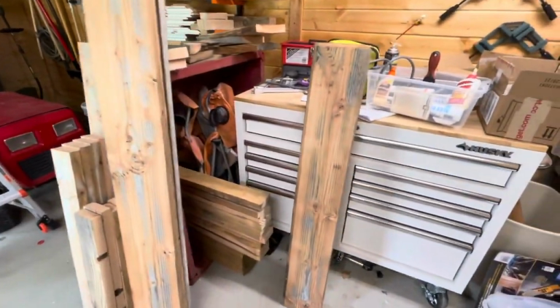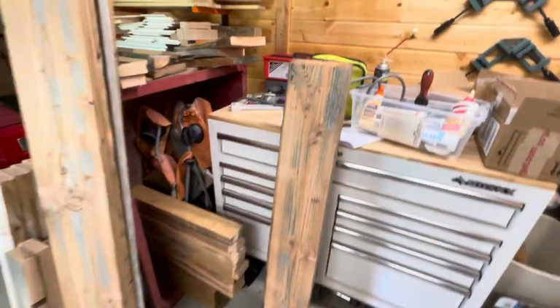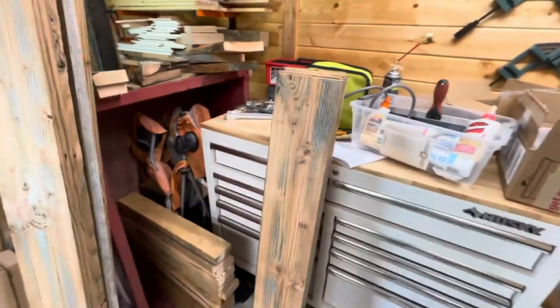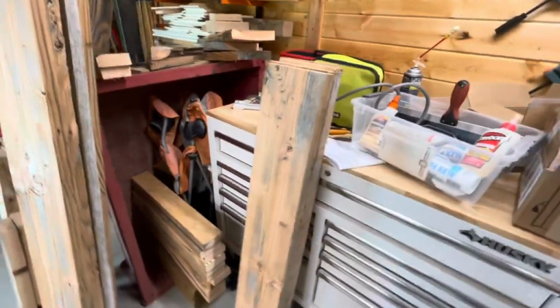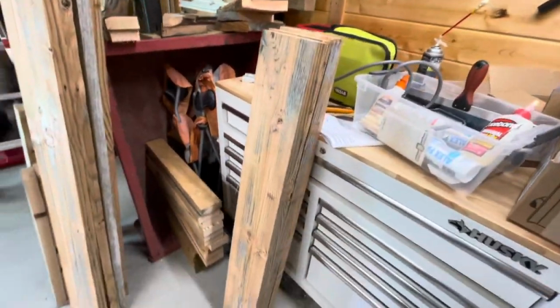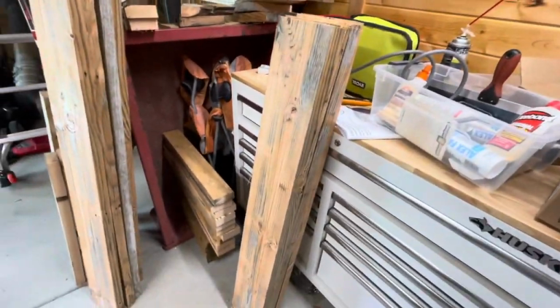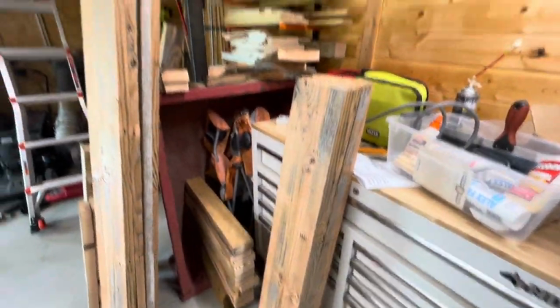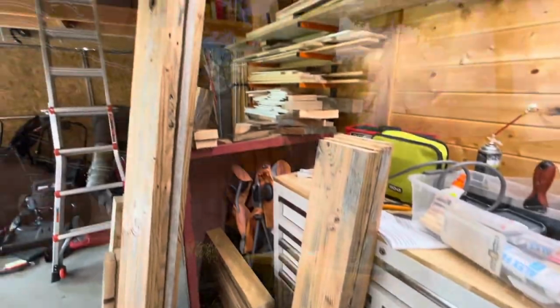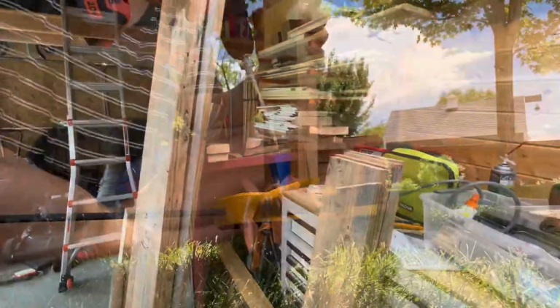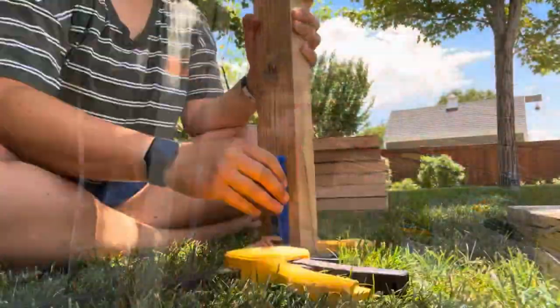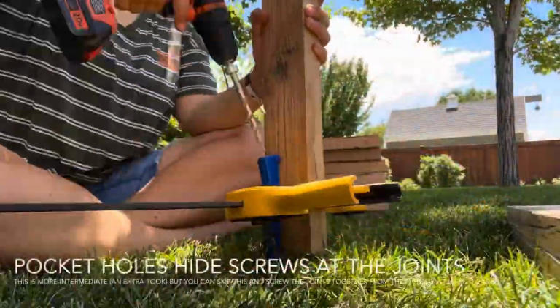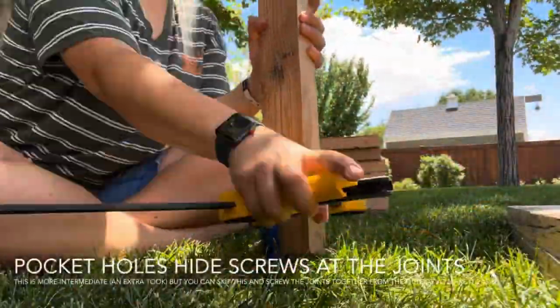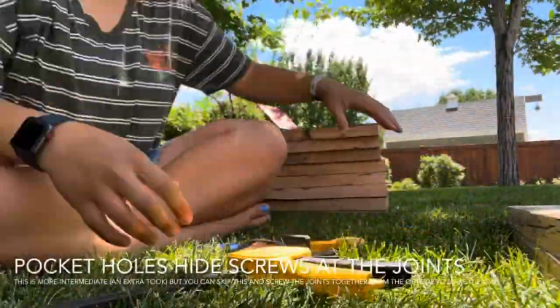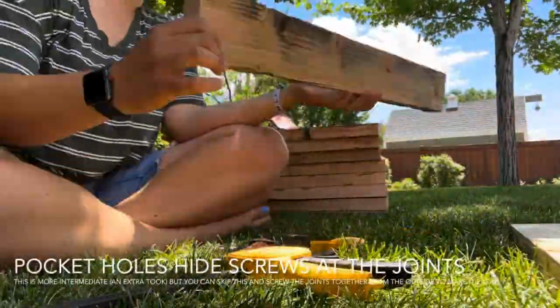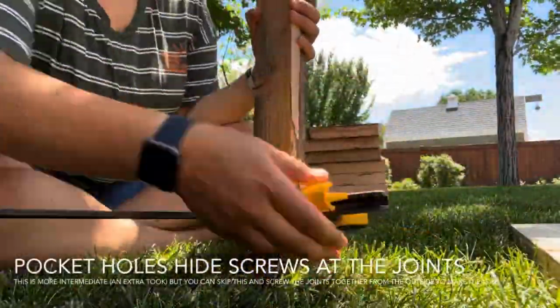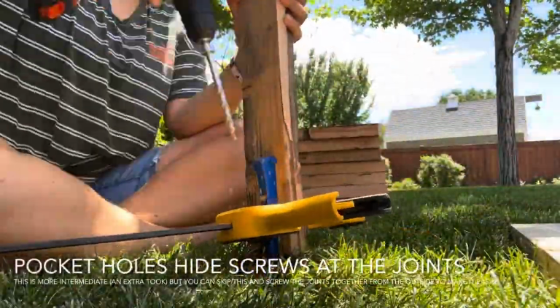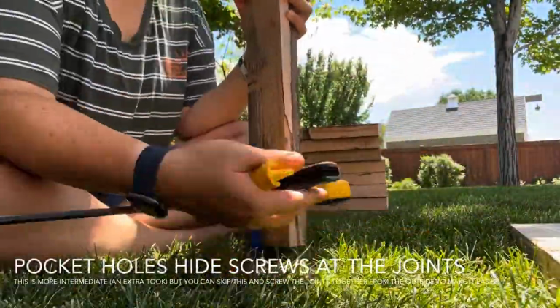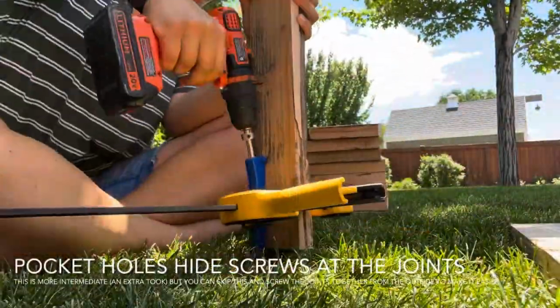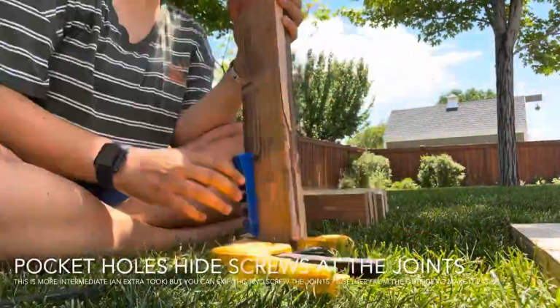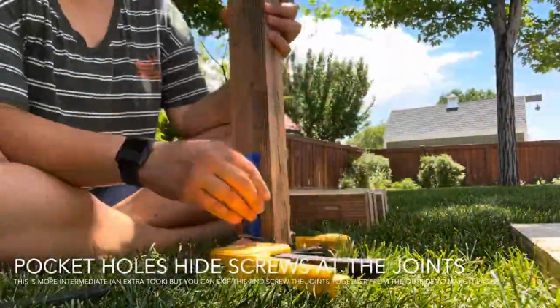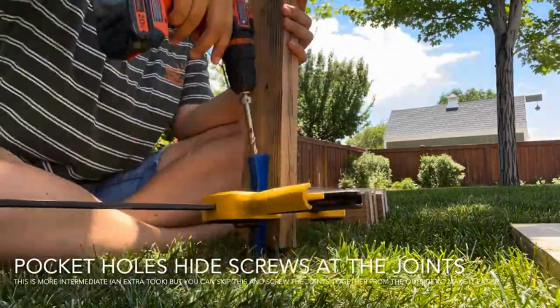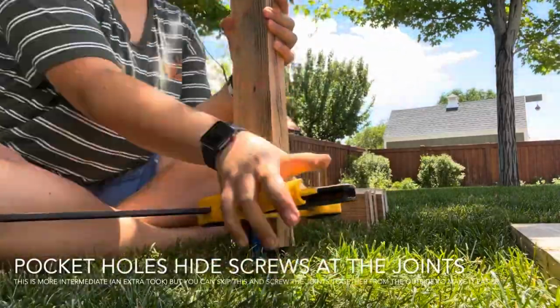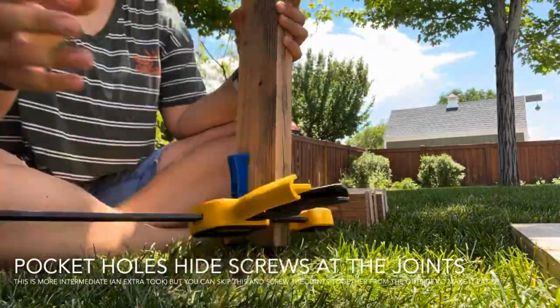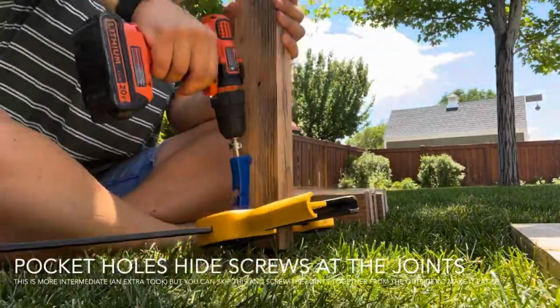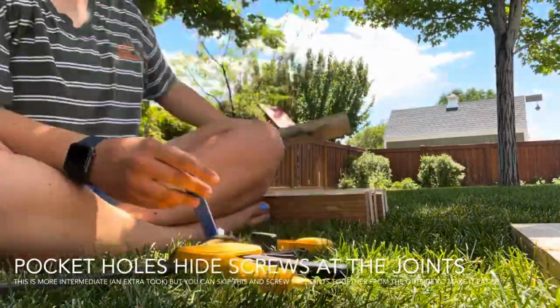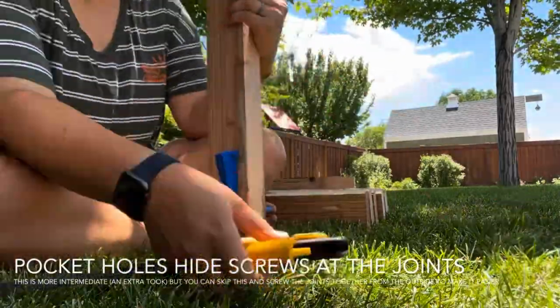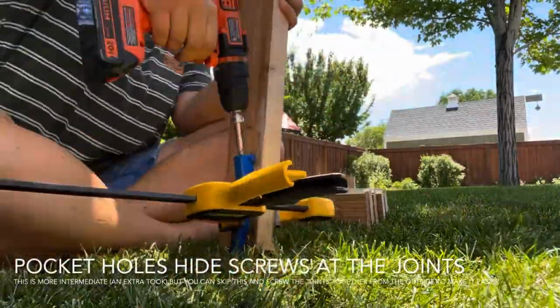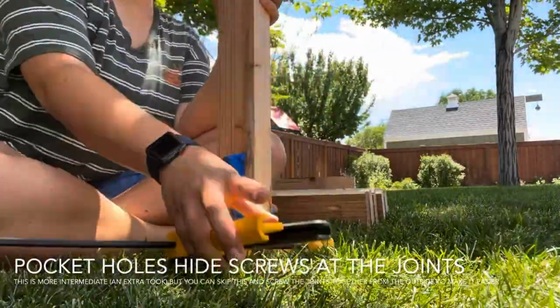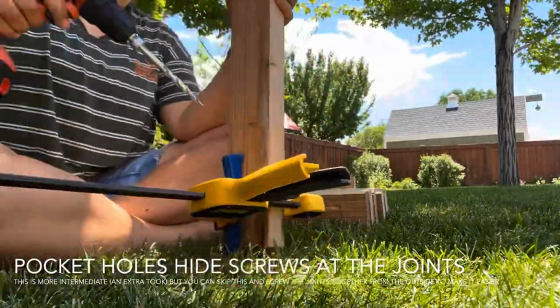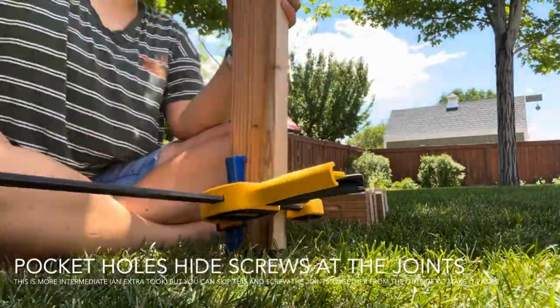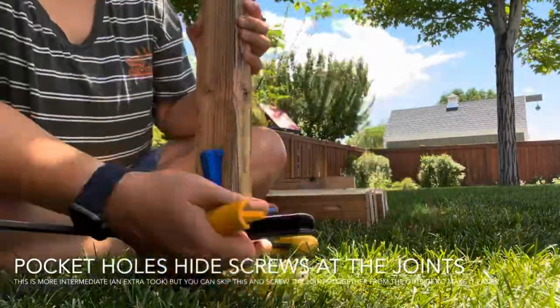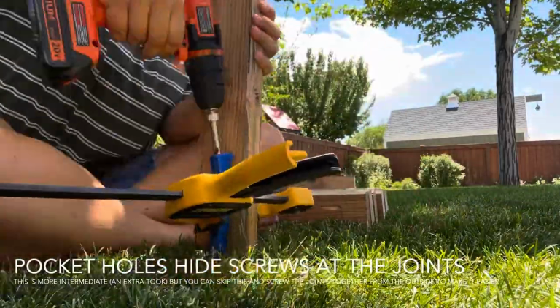Once my boards were all prepped, I took my cut list and got all the boards cut to the right lengths for the whole project. I'm using a Kreg Jig pocket hole jig to get all the holes drilled for pocket holes so the screws are hidden in a lot of the joints.